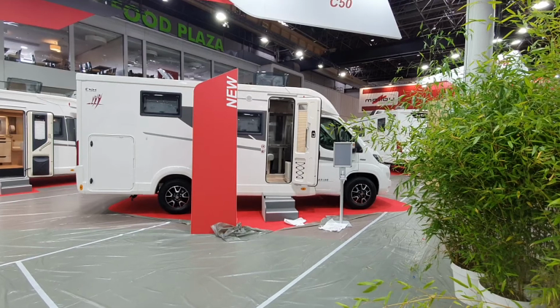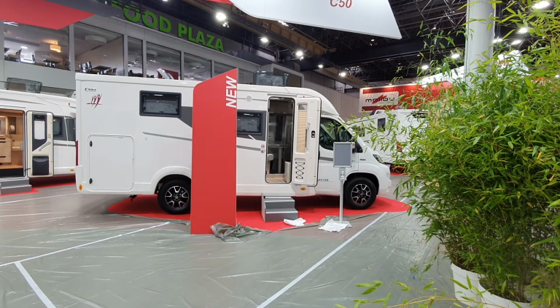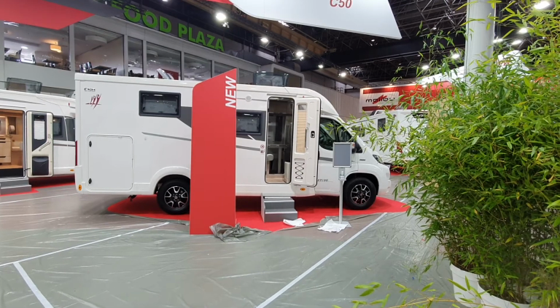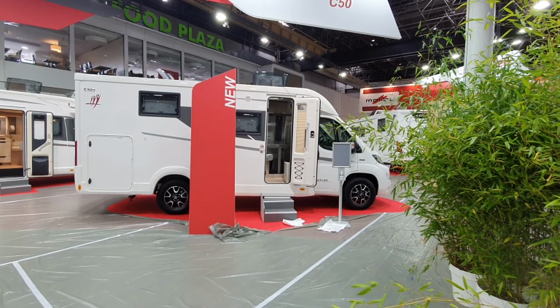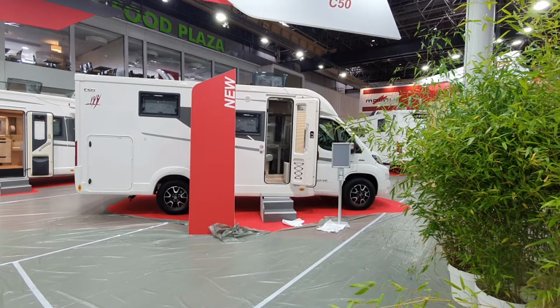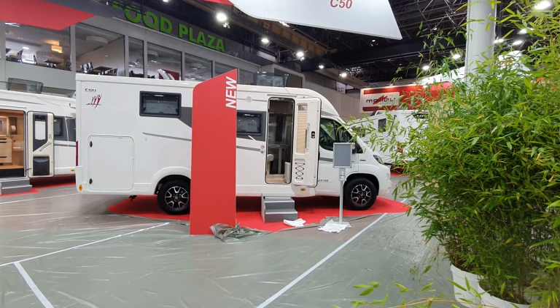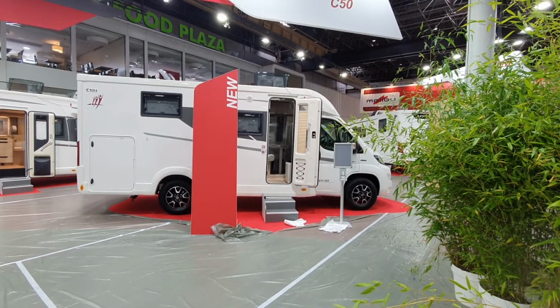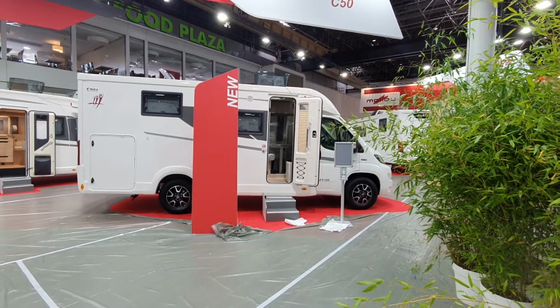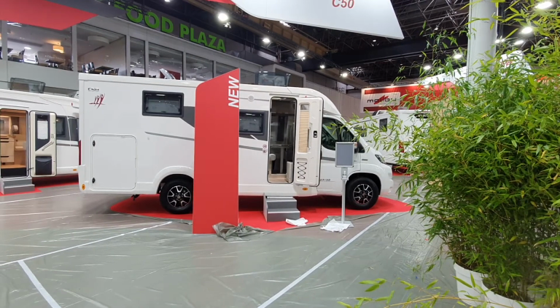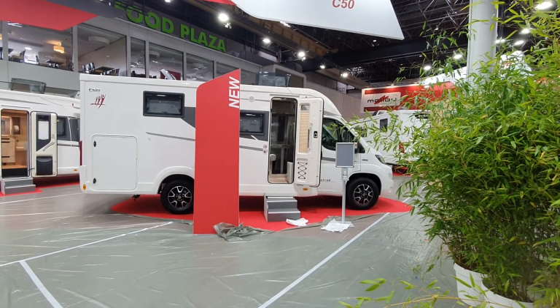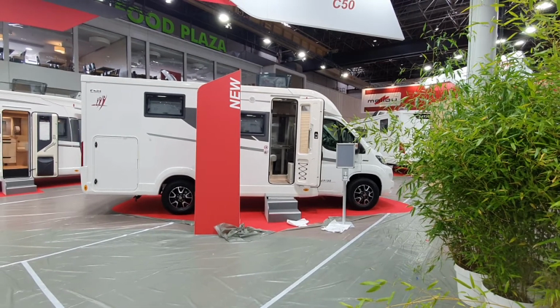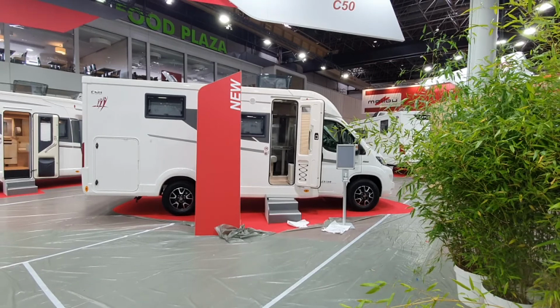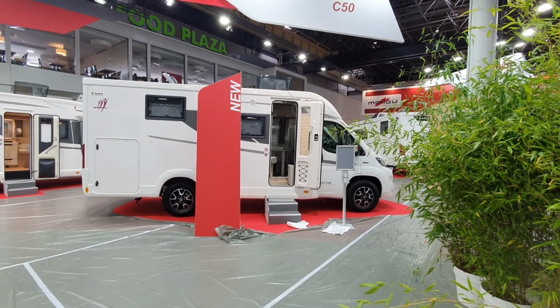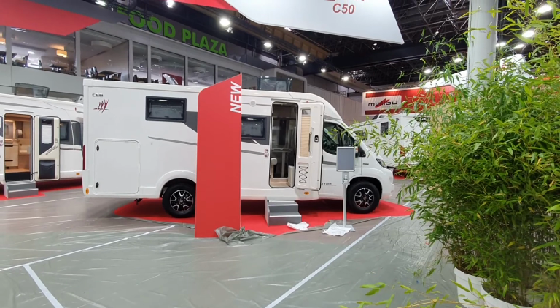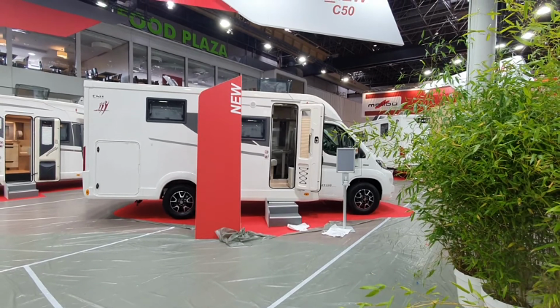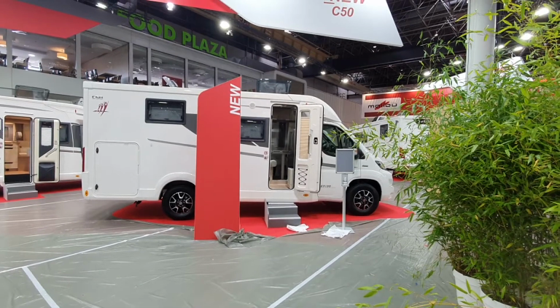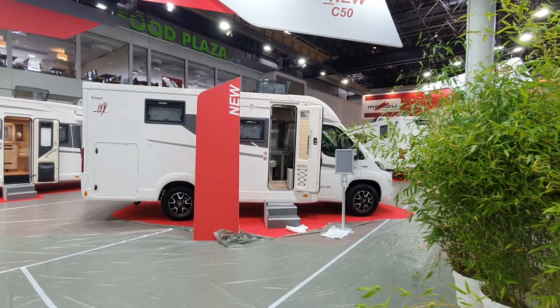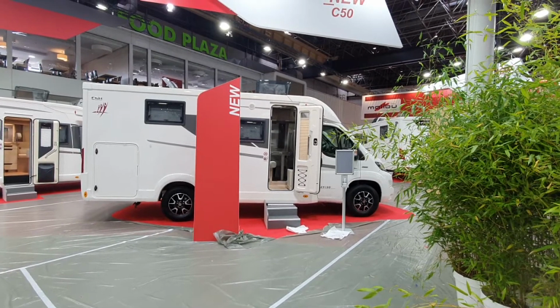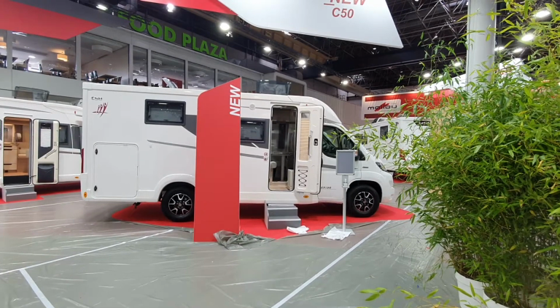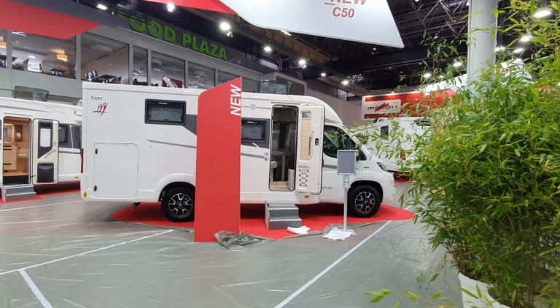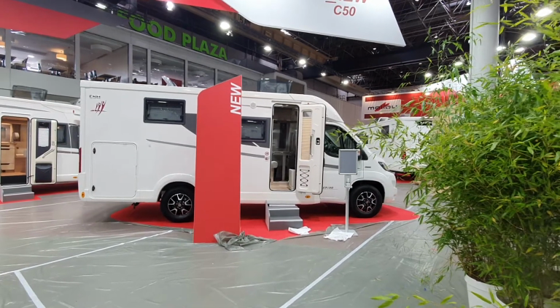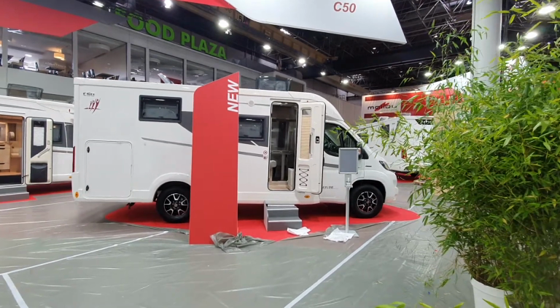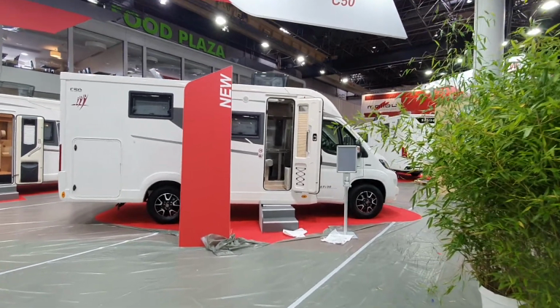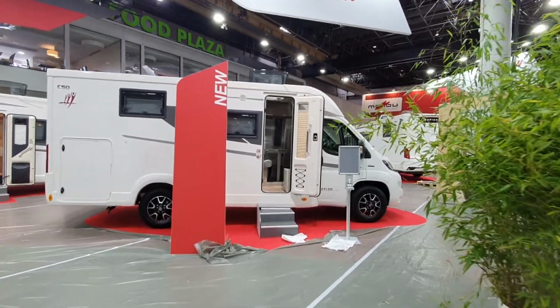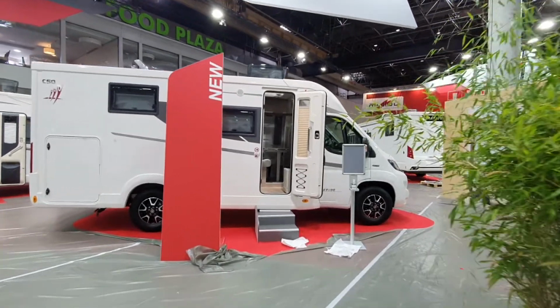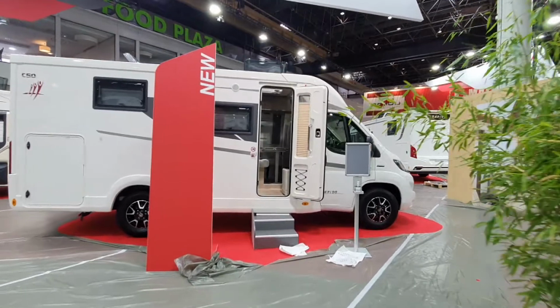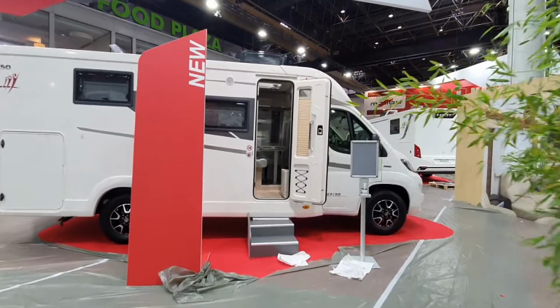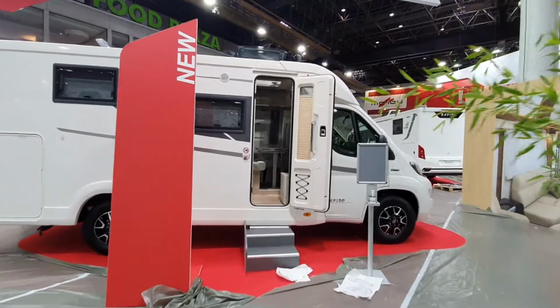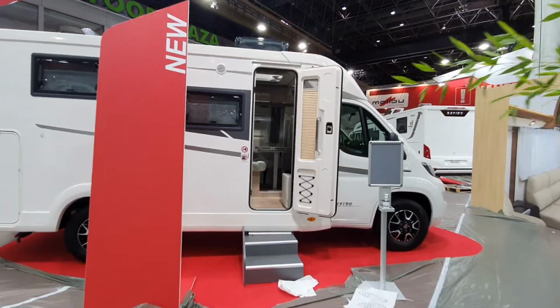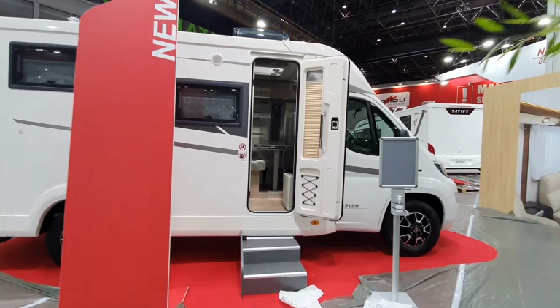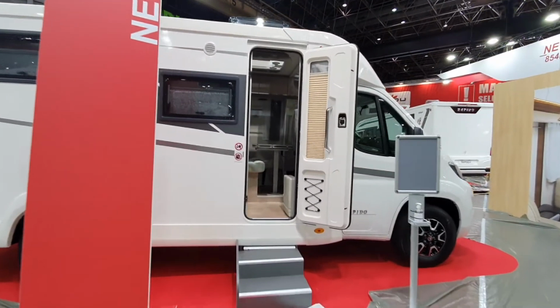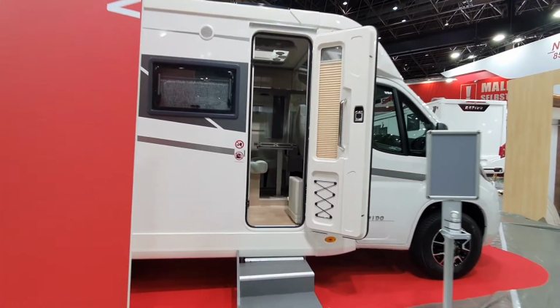Hello and welcome to today's under three minute video of the Rapido C50 motorhome at Caravan Salon in Dusseldorf.